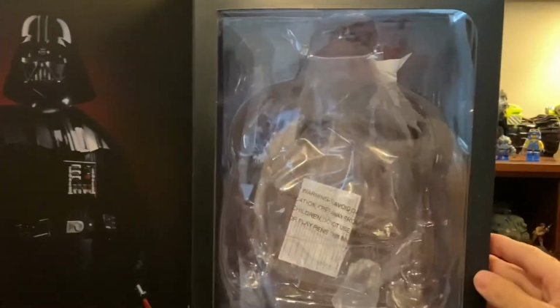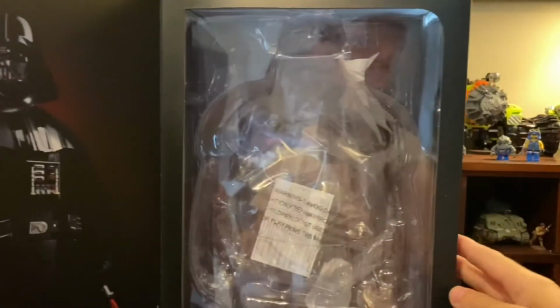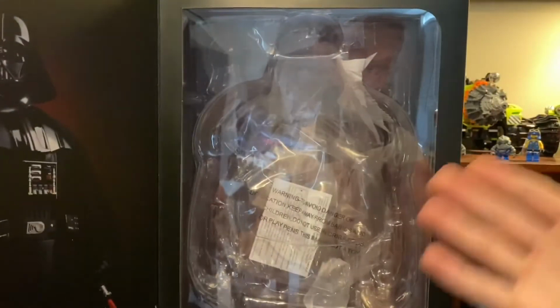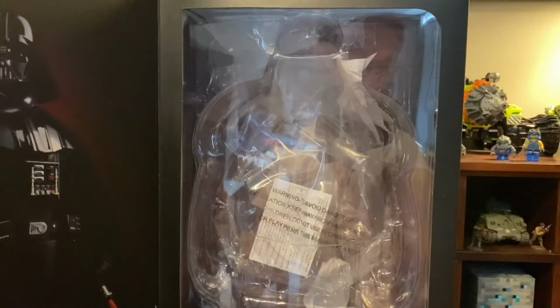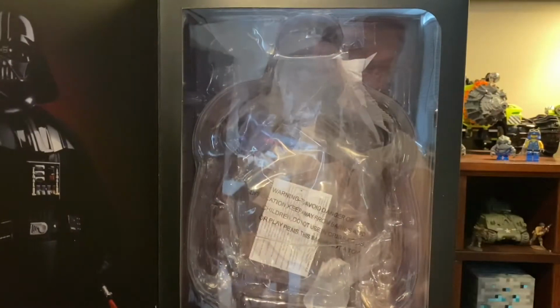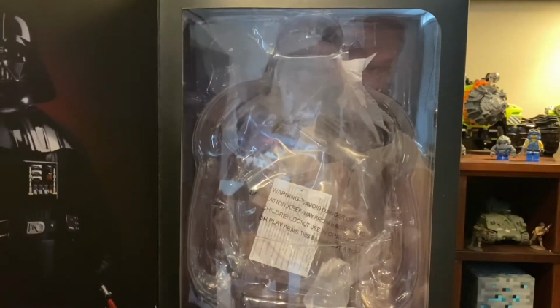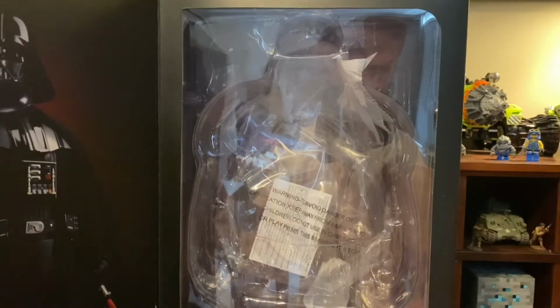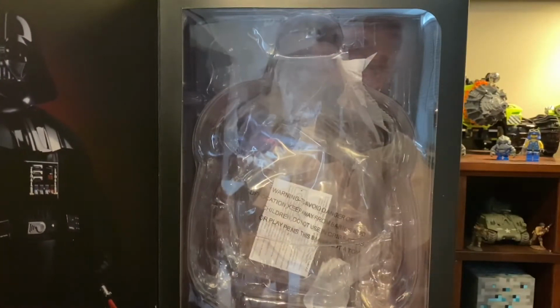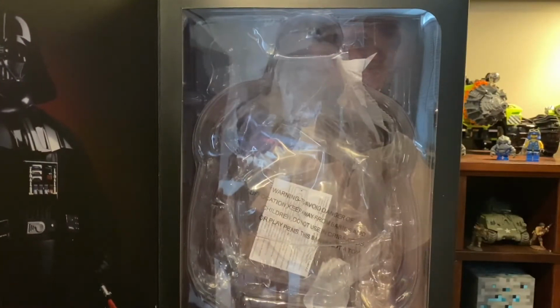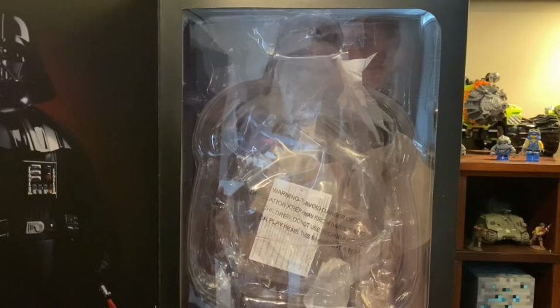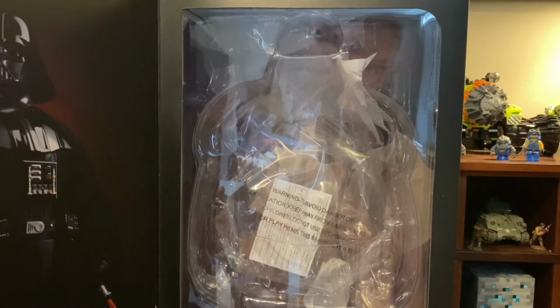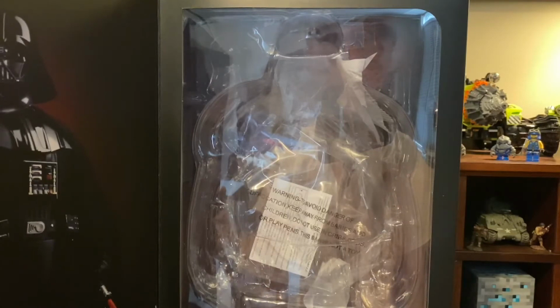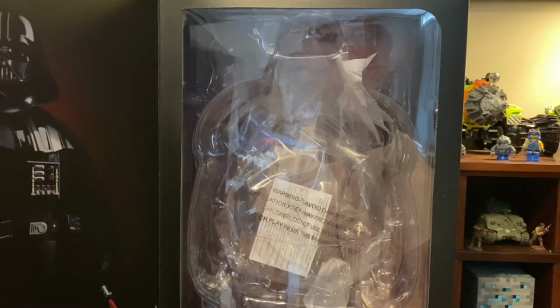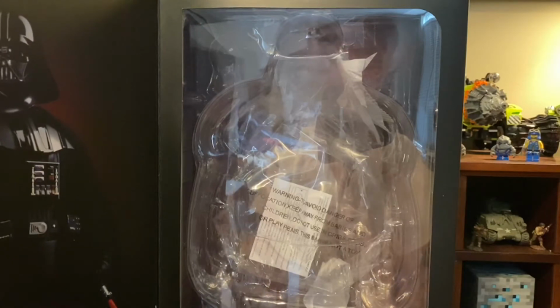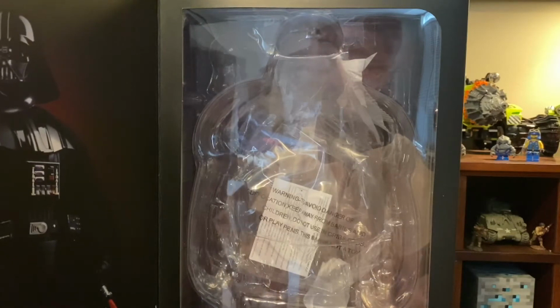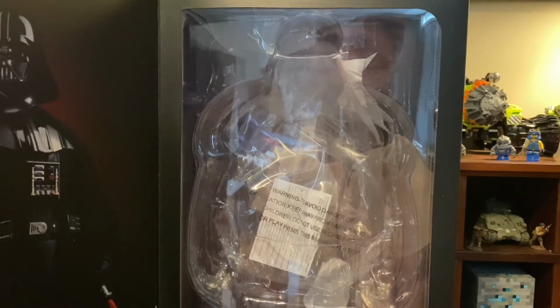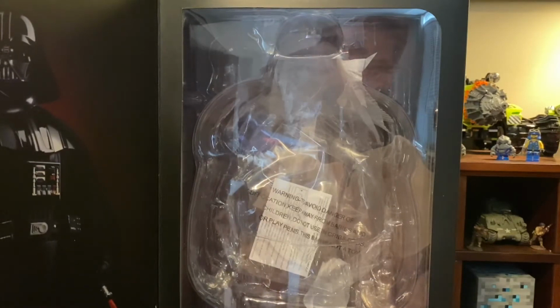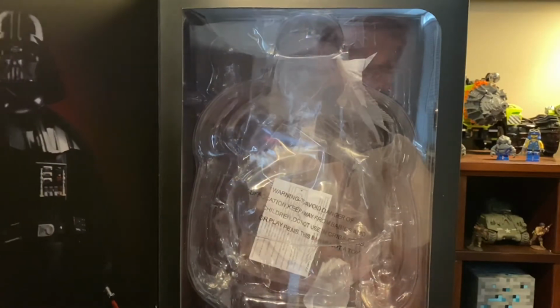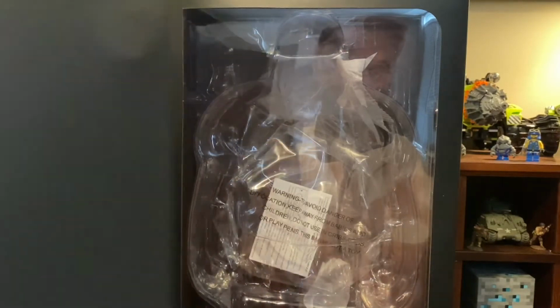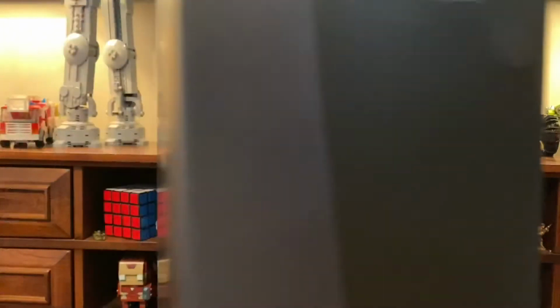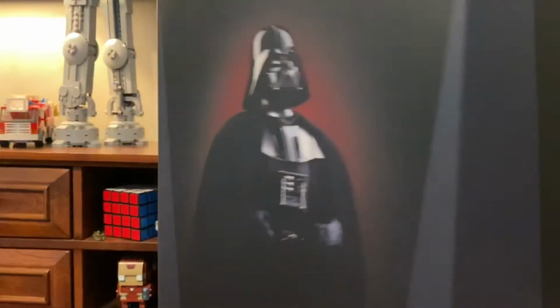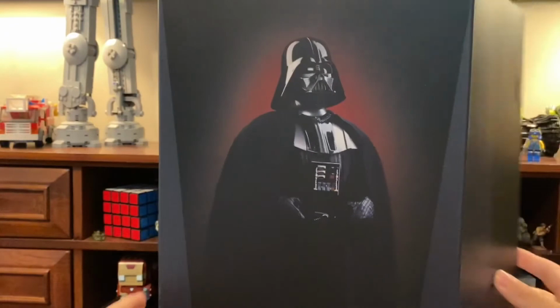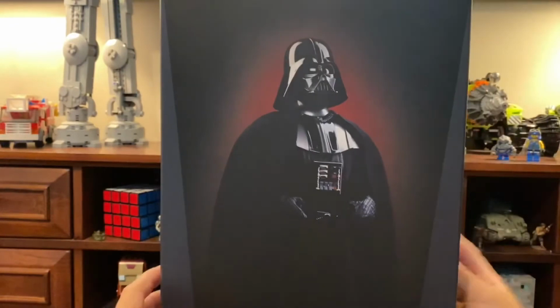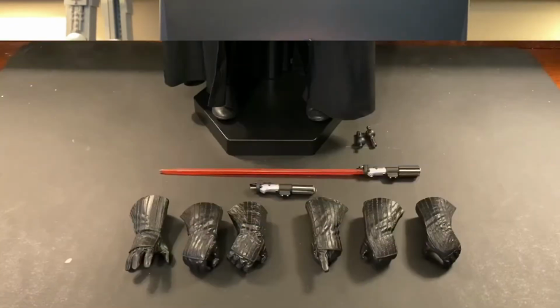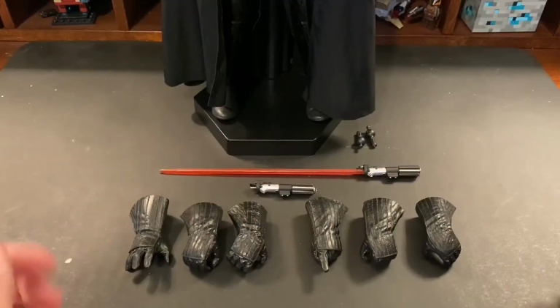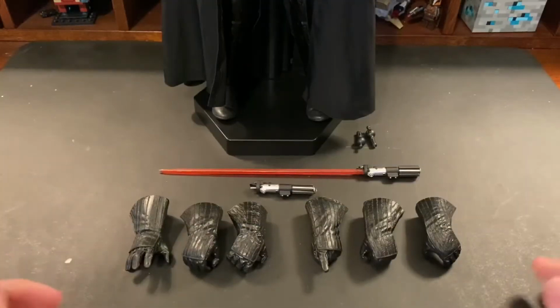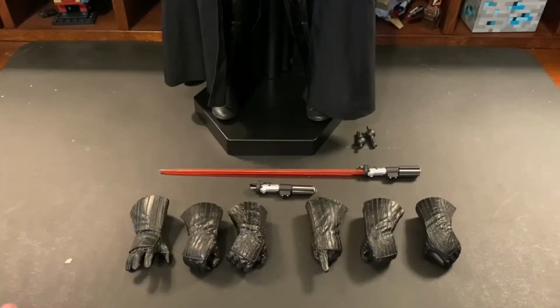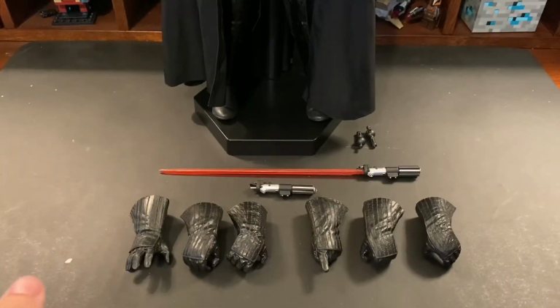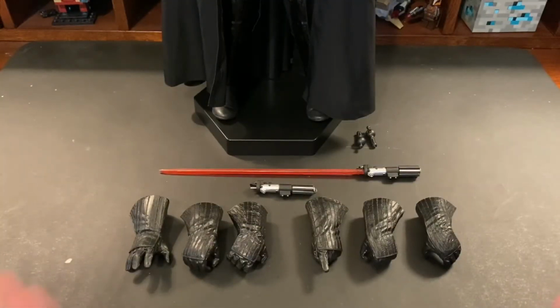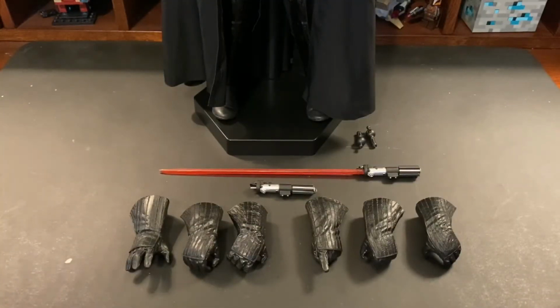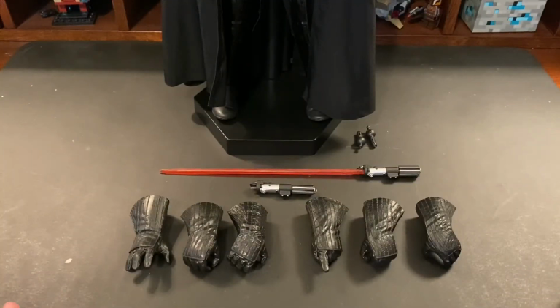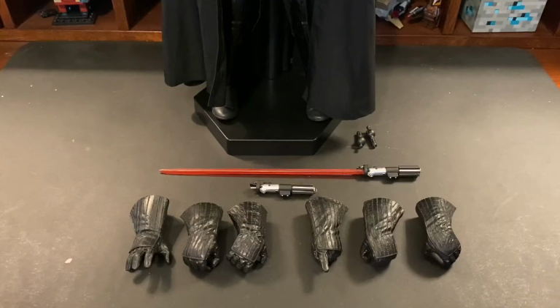As you open it up, we have another picture of Darth Vader and another pose, and right here is where the figure would be held. That wraps up the box.